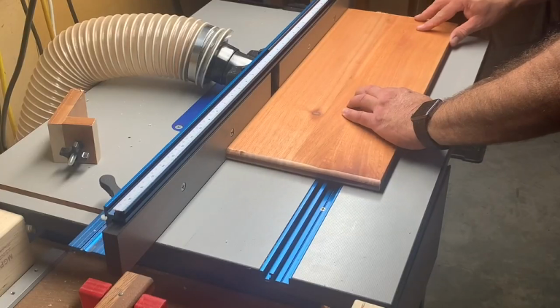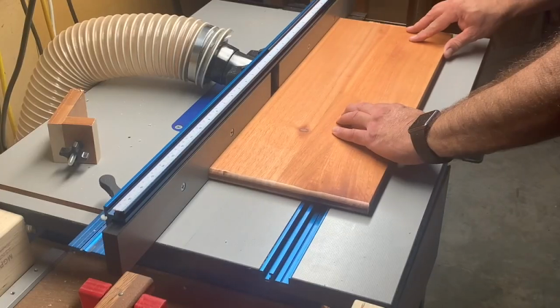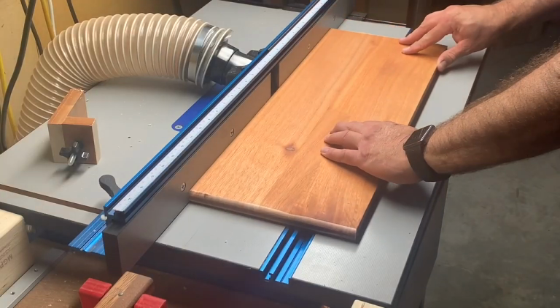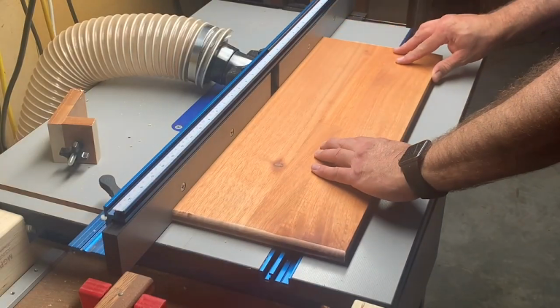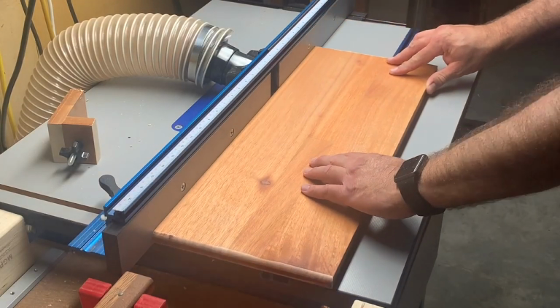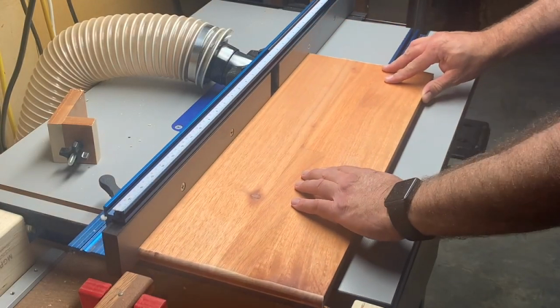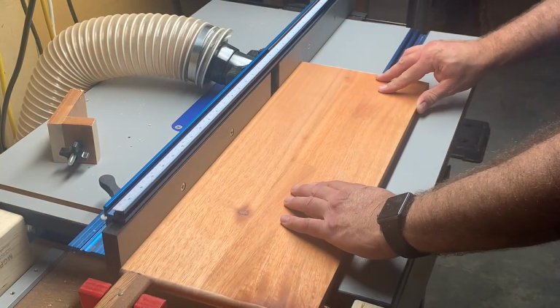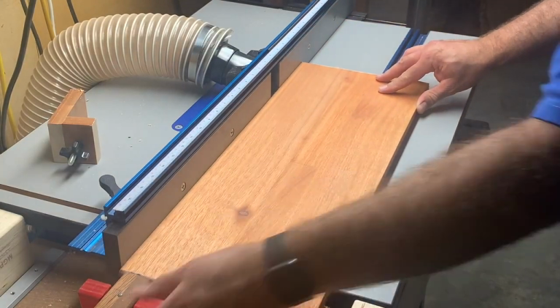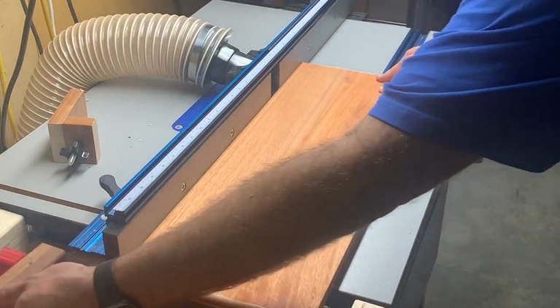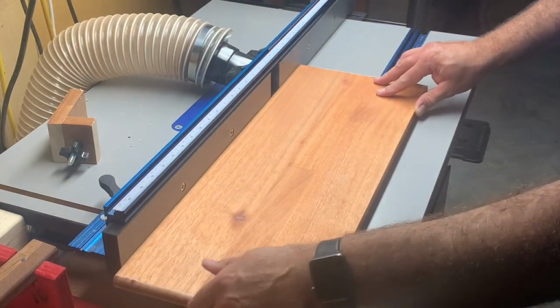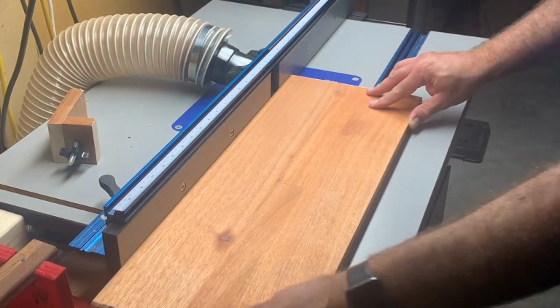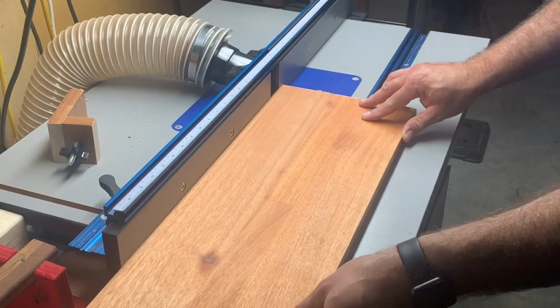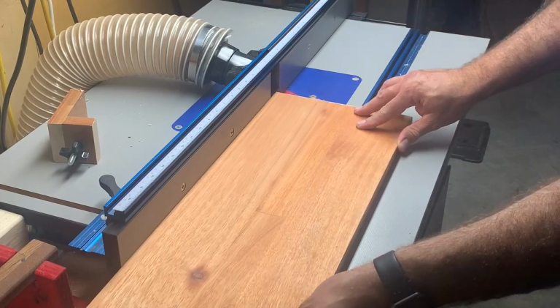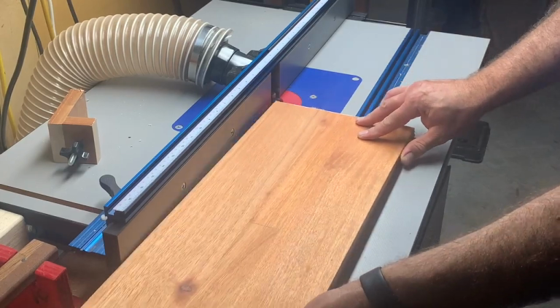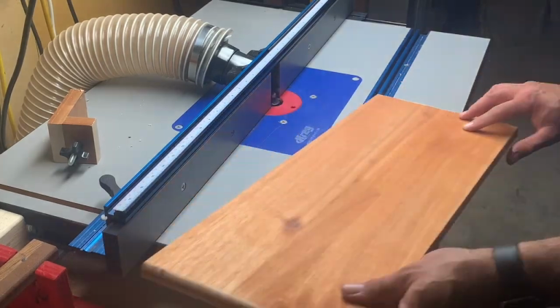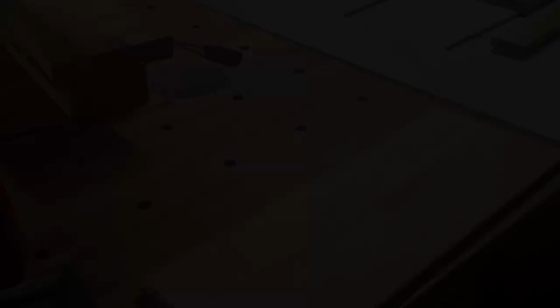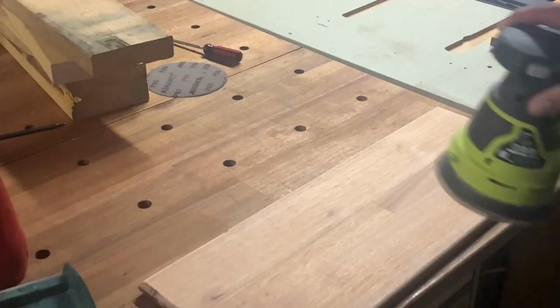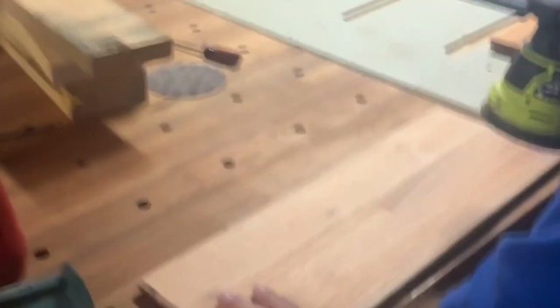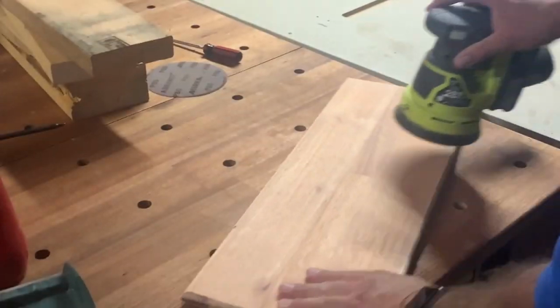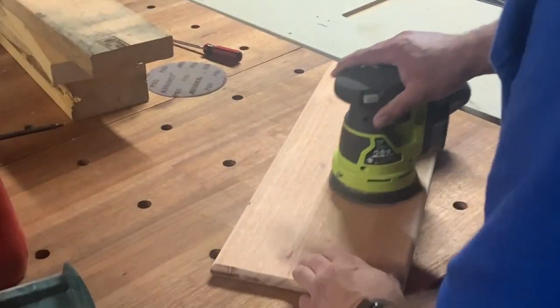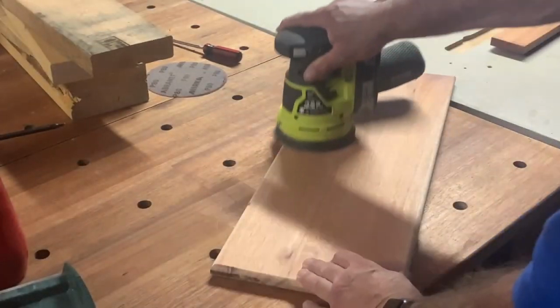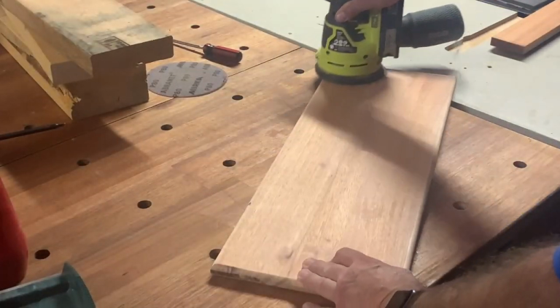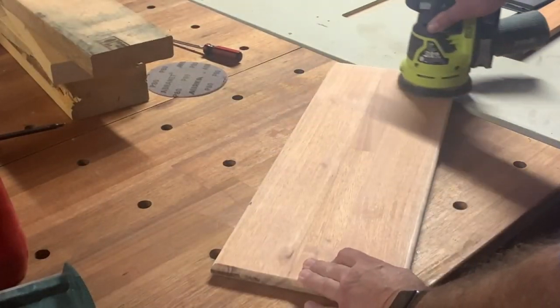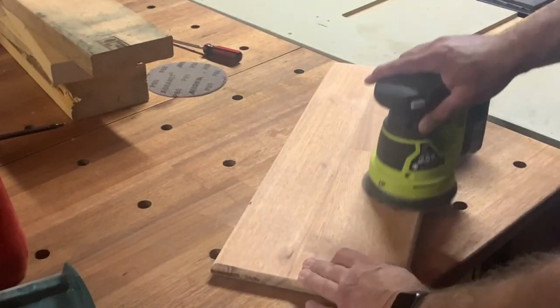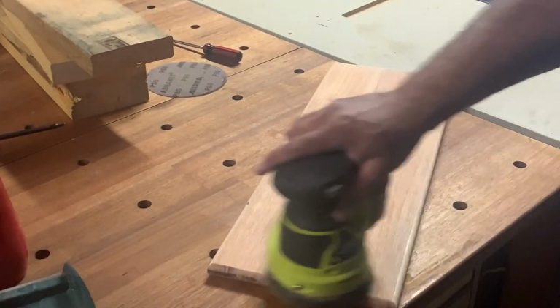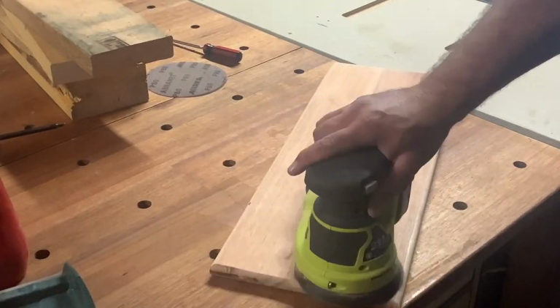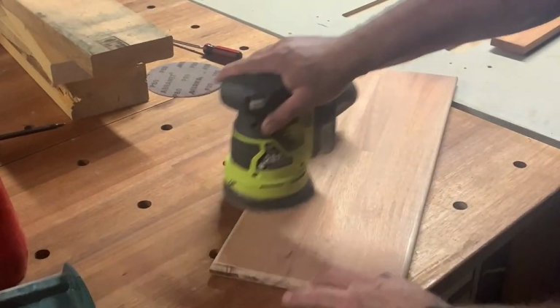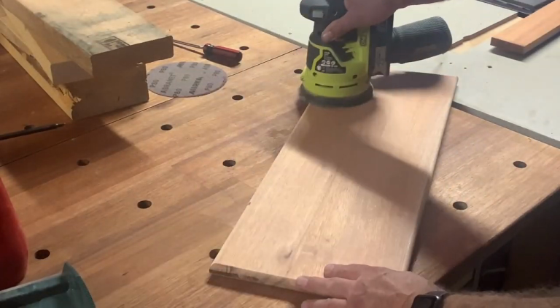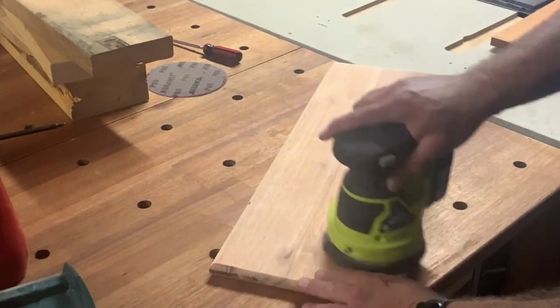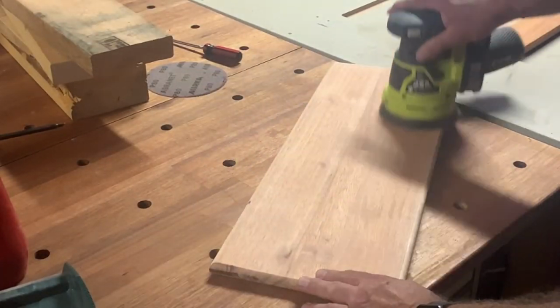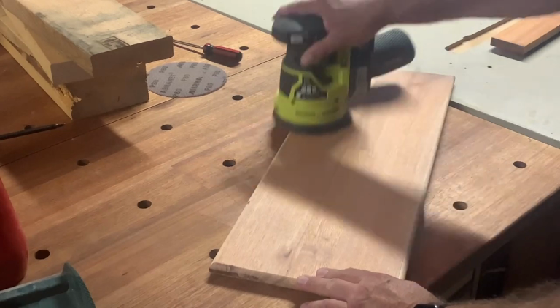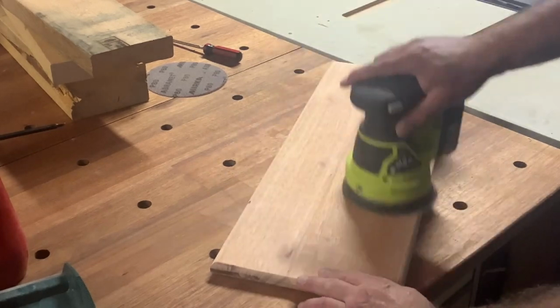I'm going to put some type of cleat on at the bottom, which will hold the splay open on the legs of the base.